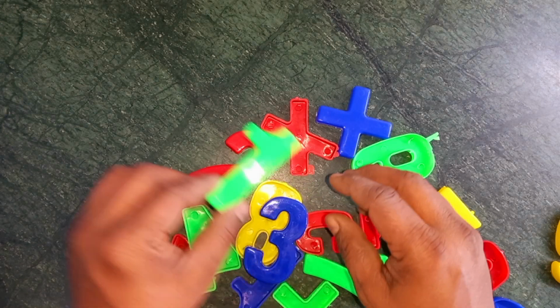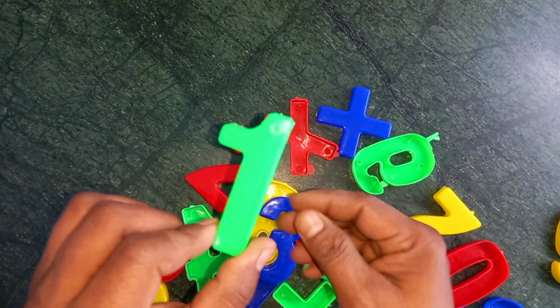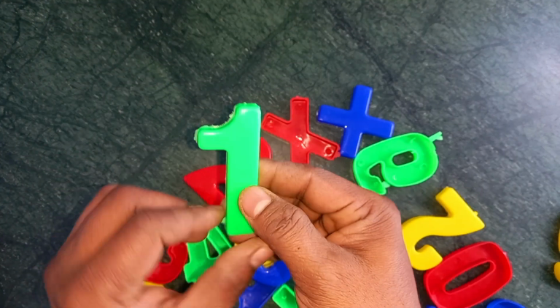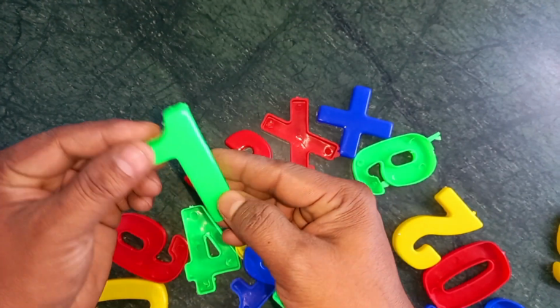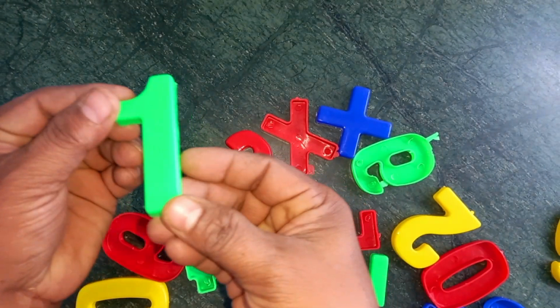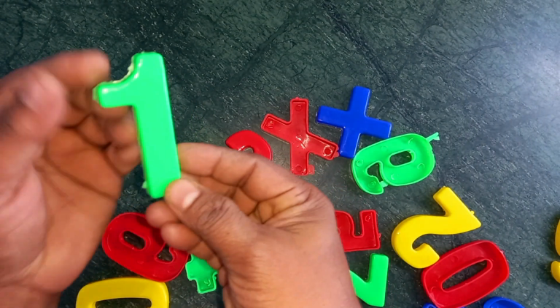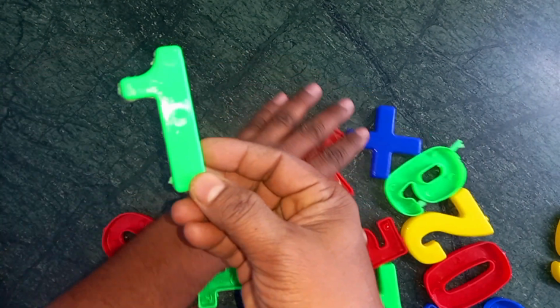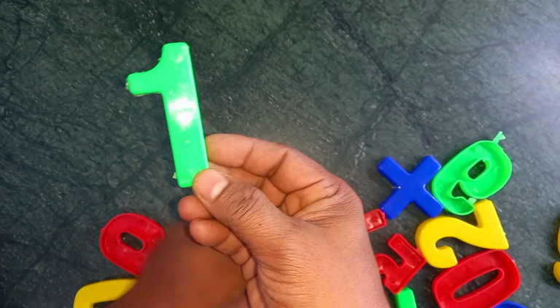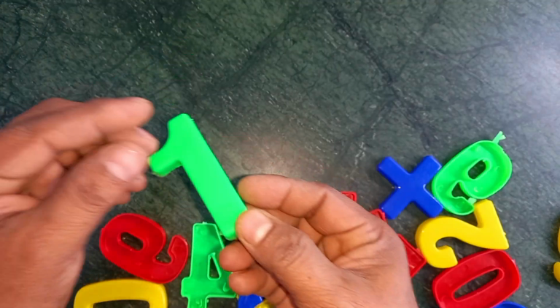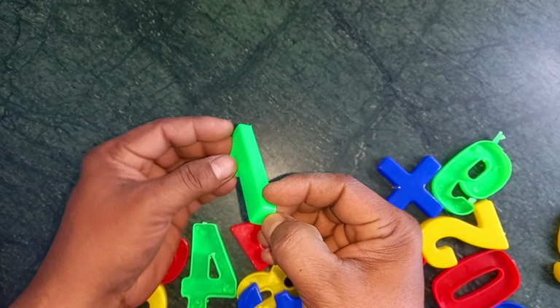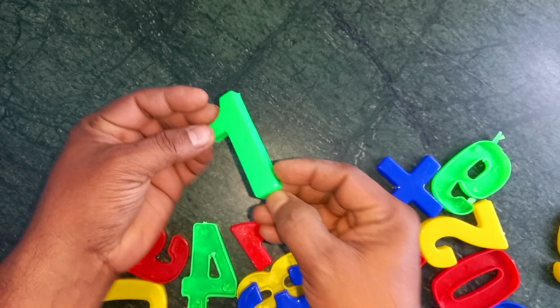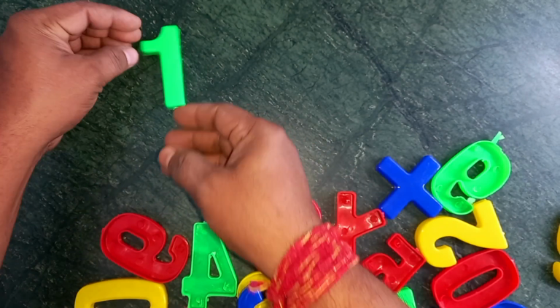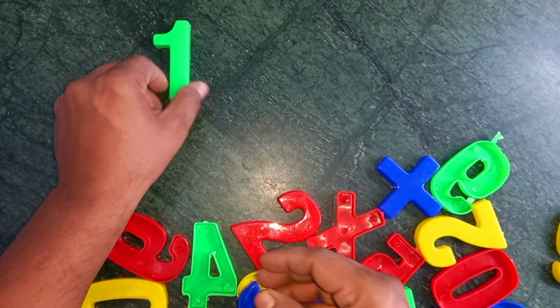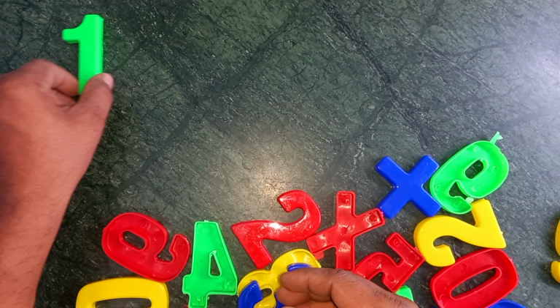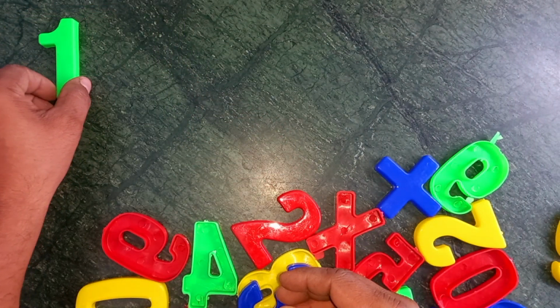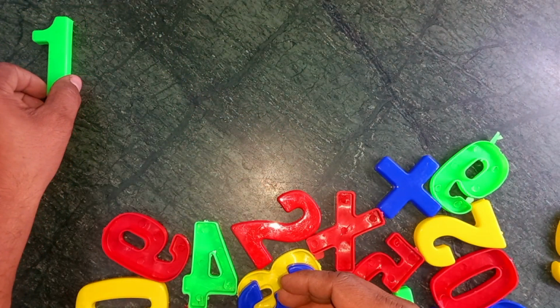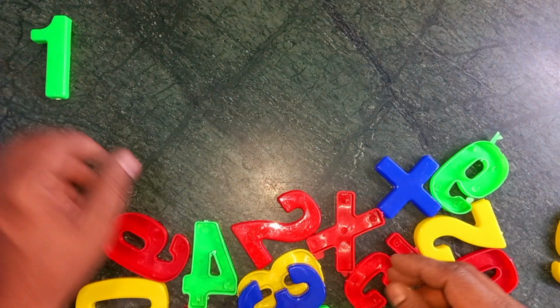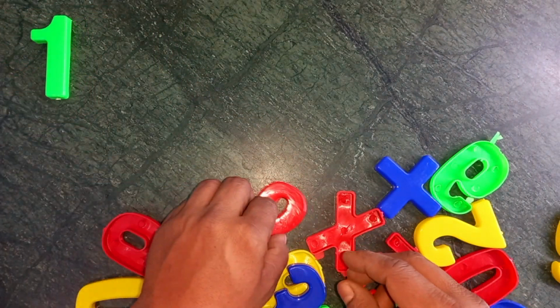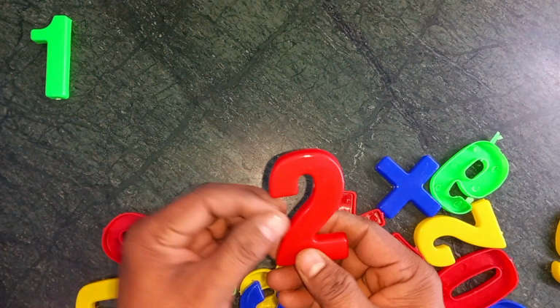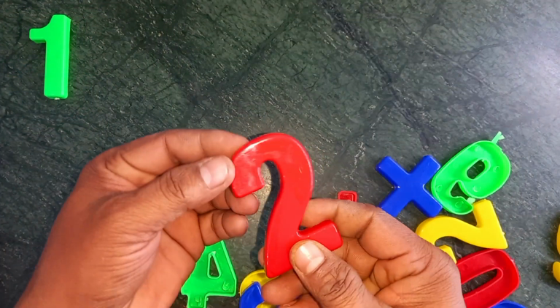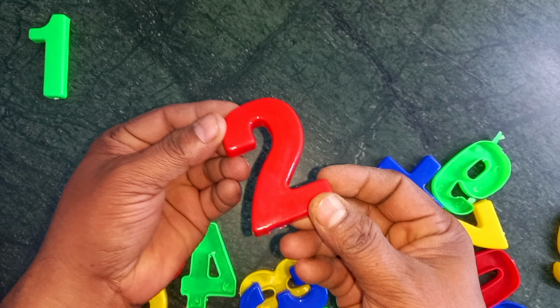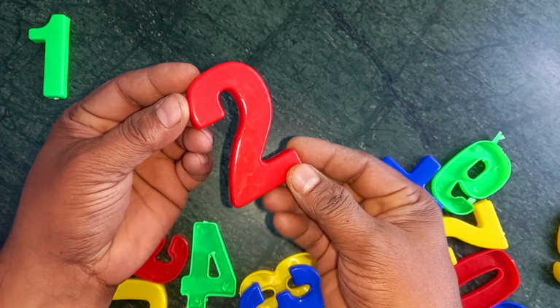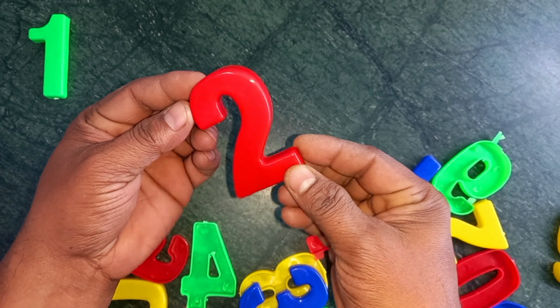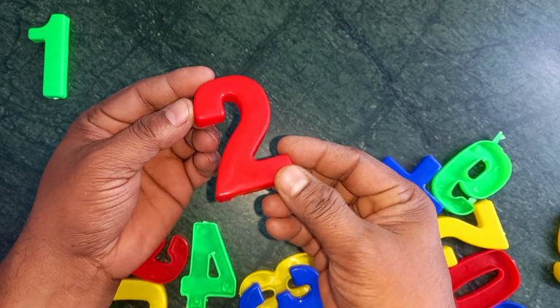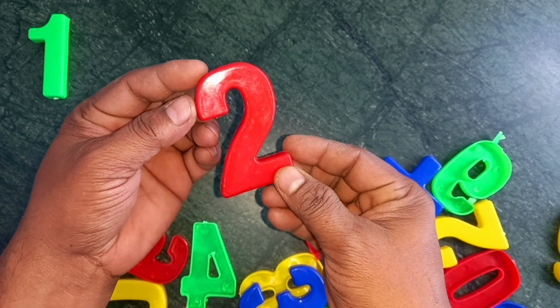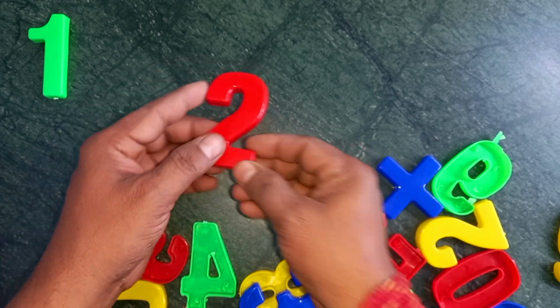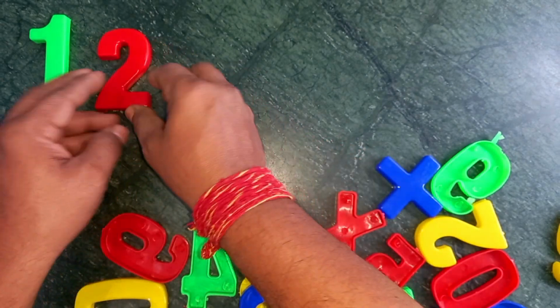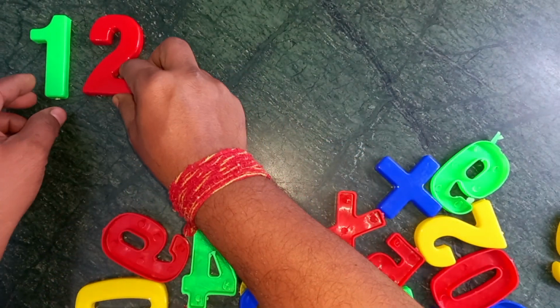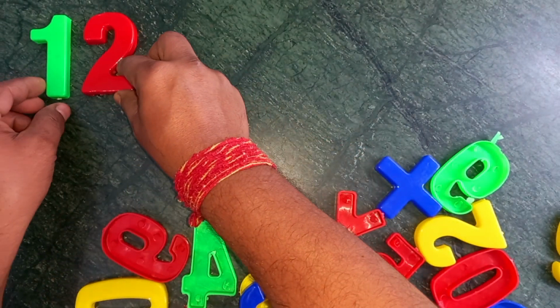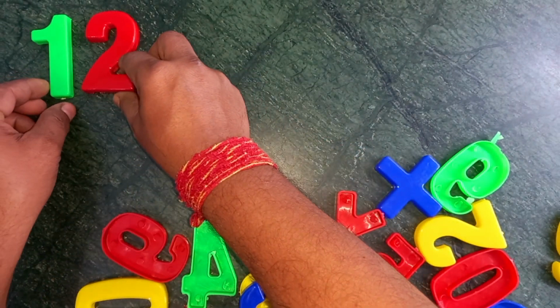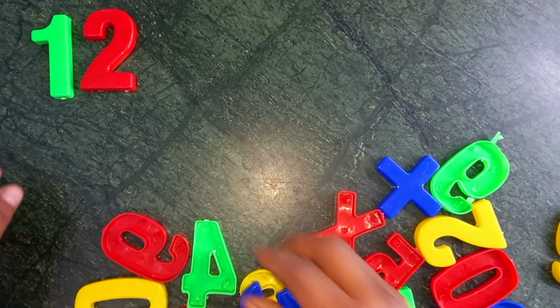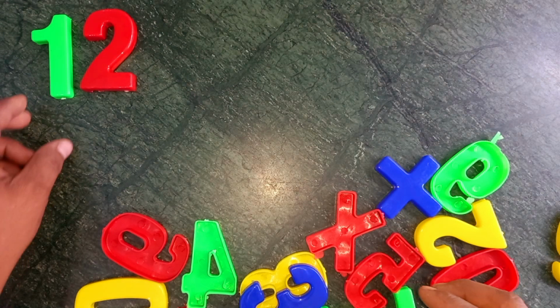Wow, one. Green color, one. One, one. Wow, two. Red color, two. Yes, two.